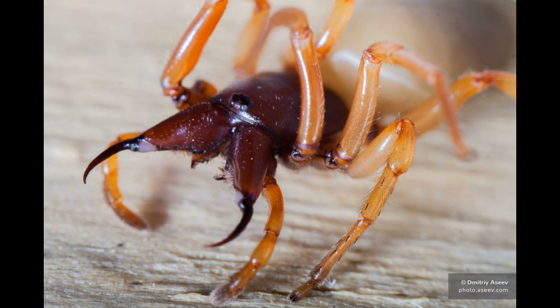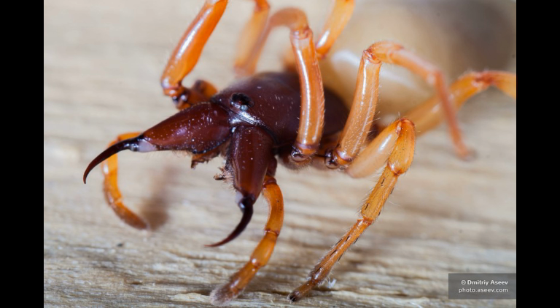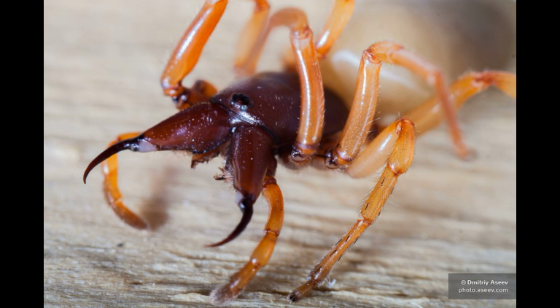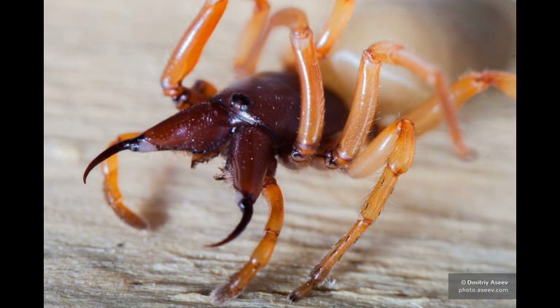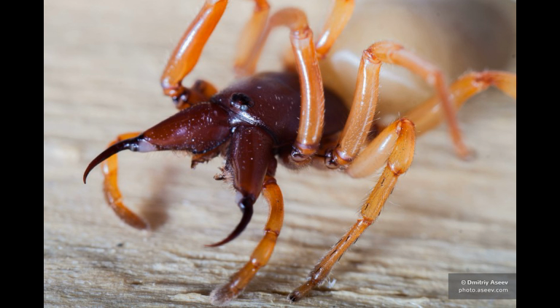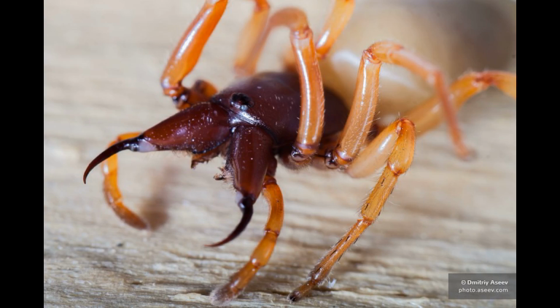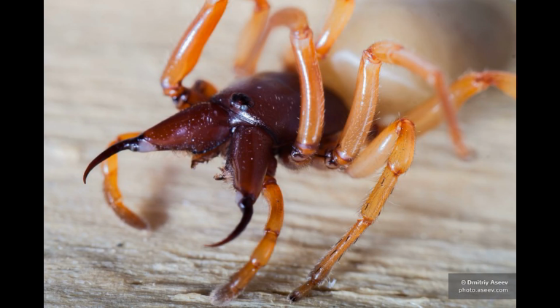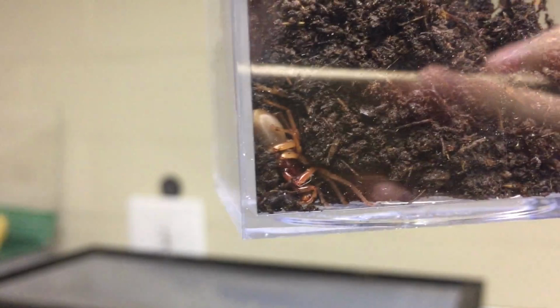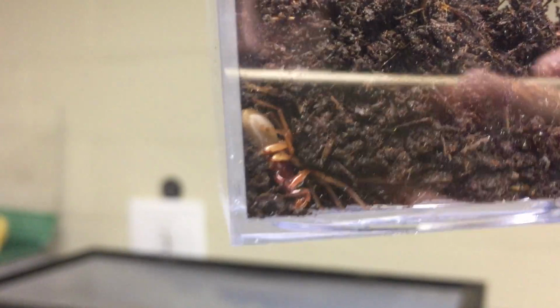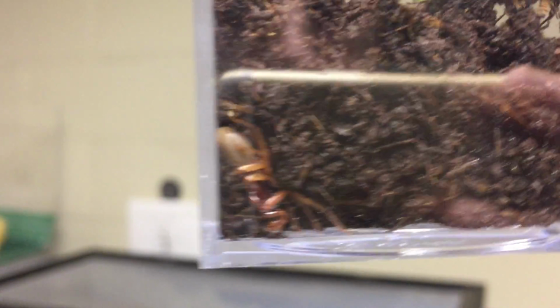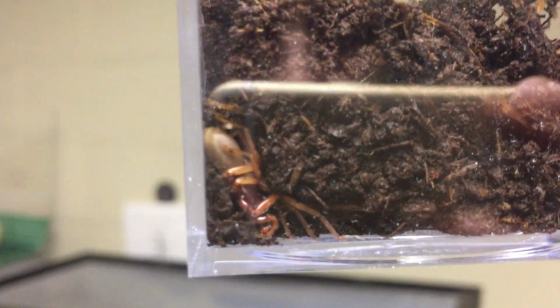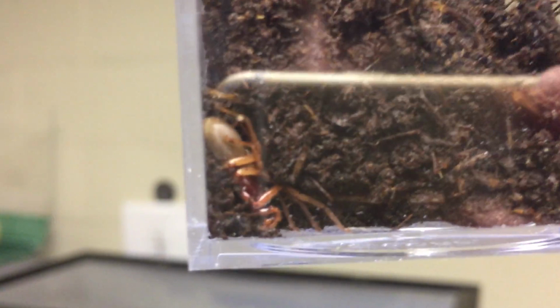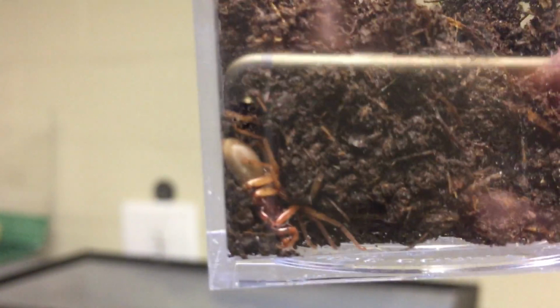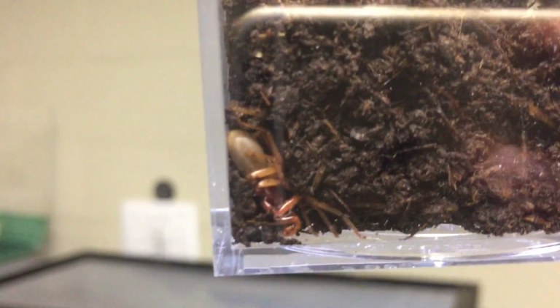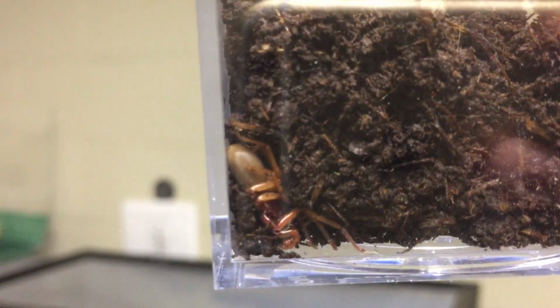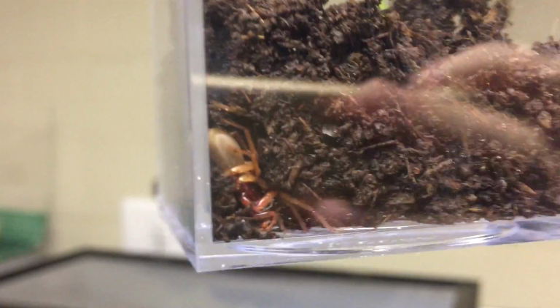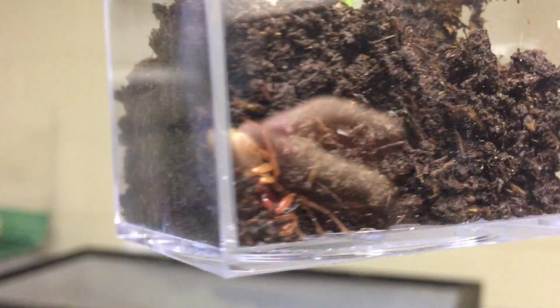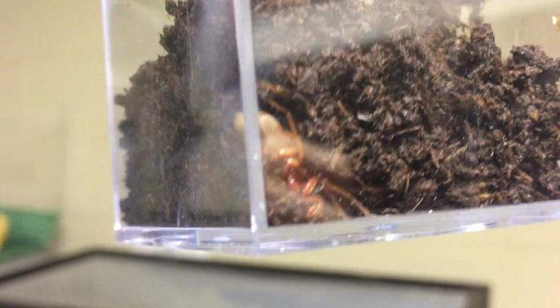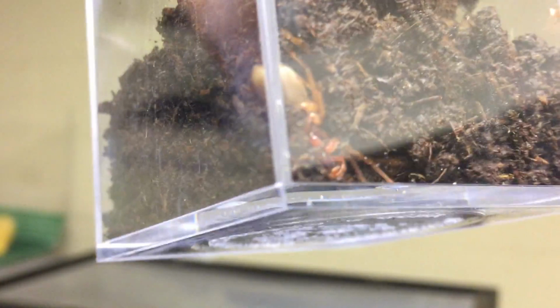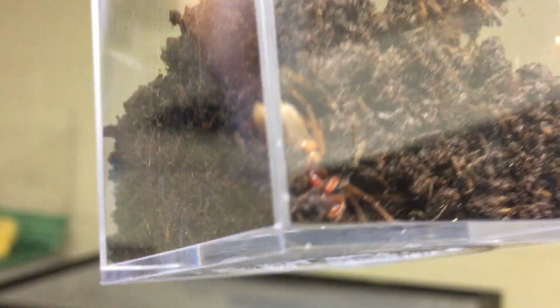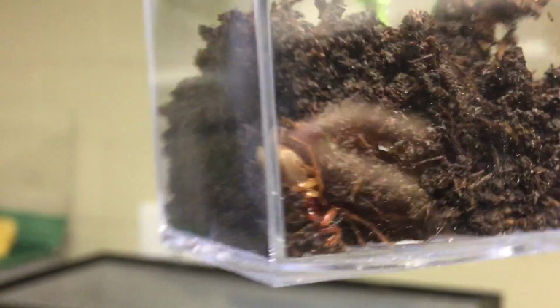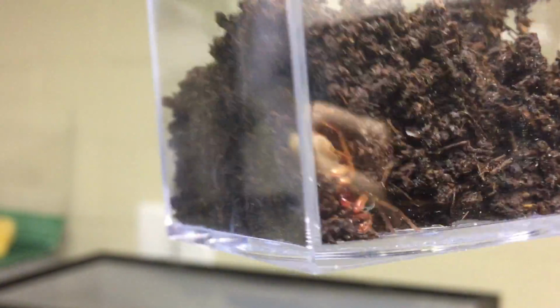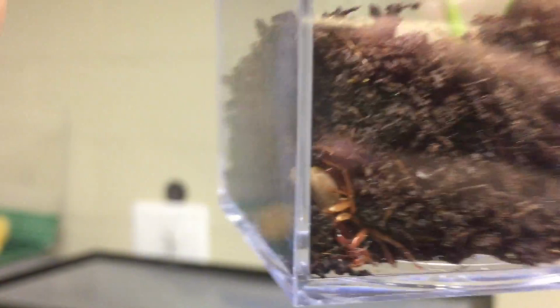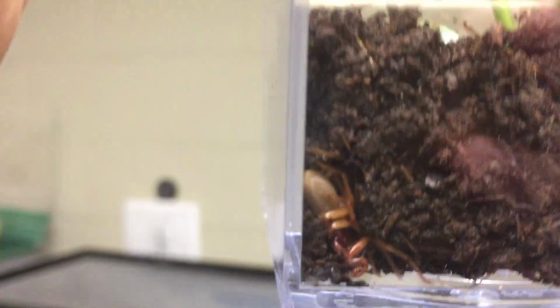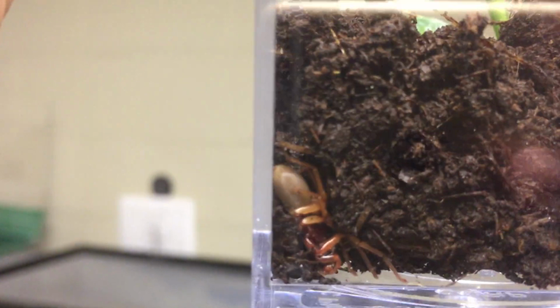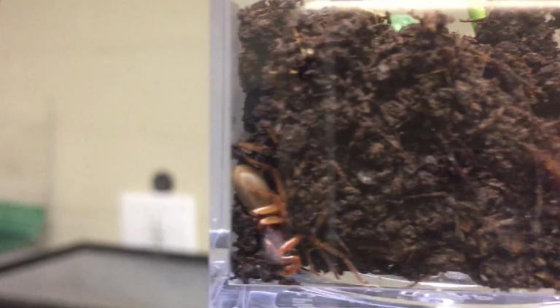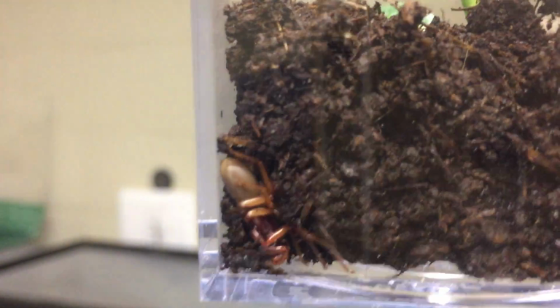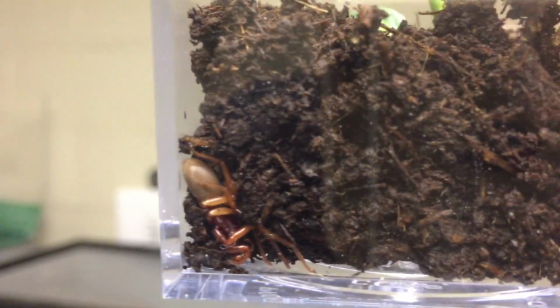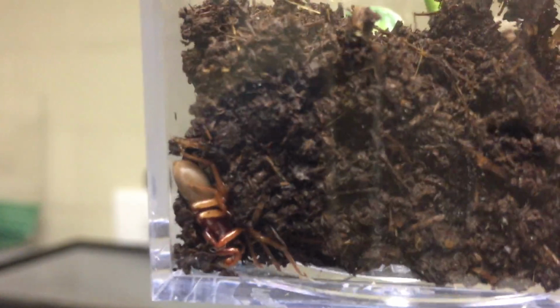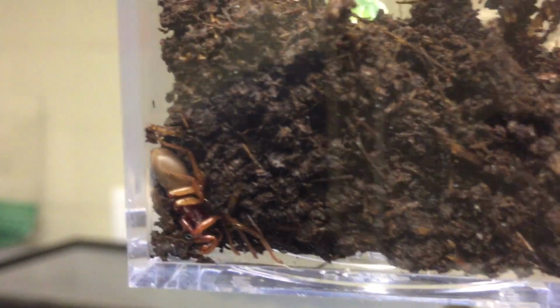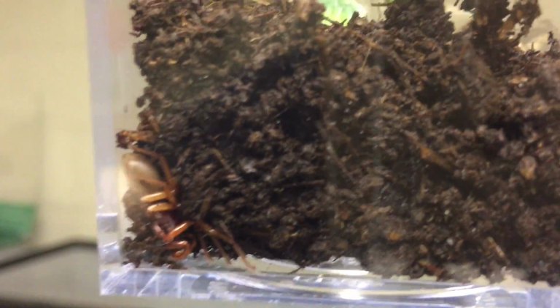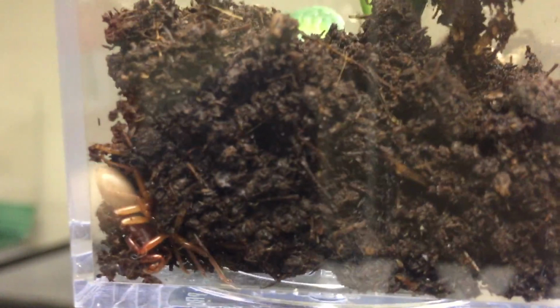Their venom is not toxic, but some people may experience itching at the site of a spider bite. The spider is not aggressive, nor interested in humans, so bites are not common.